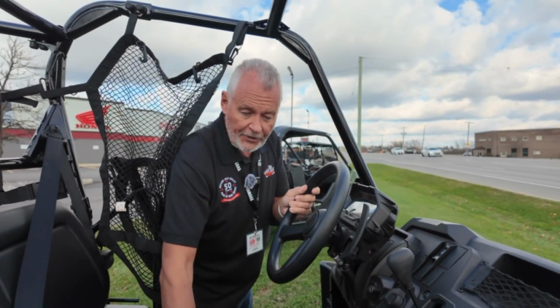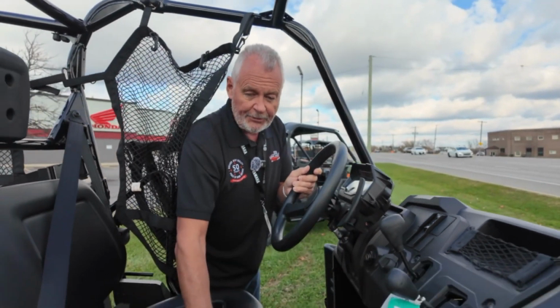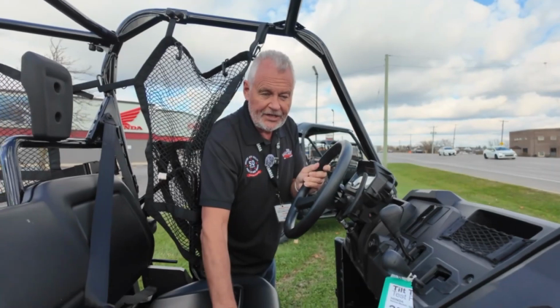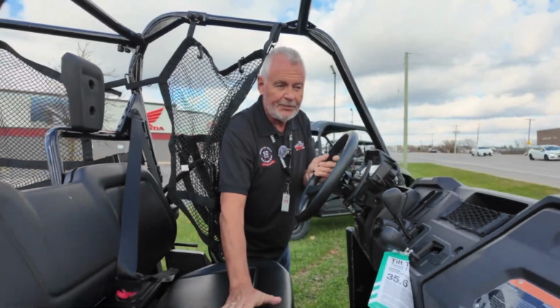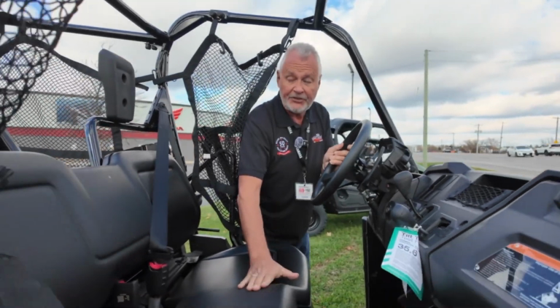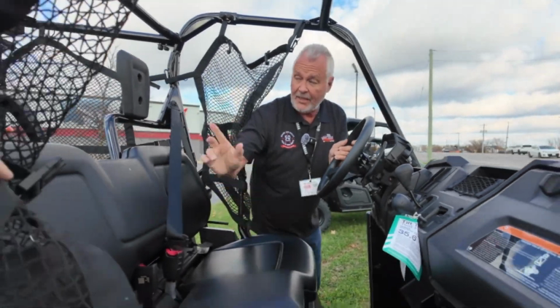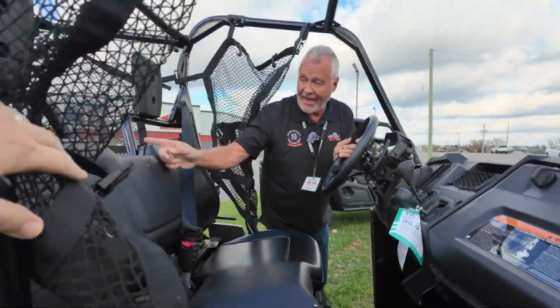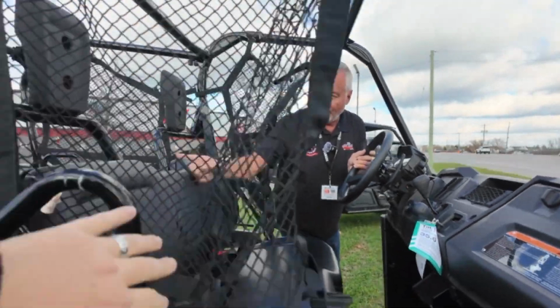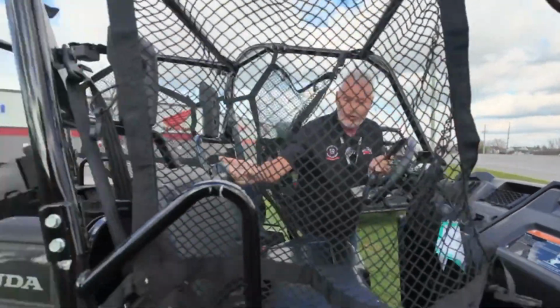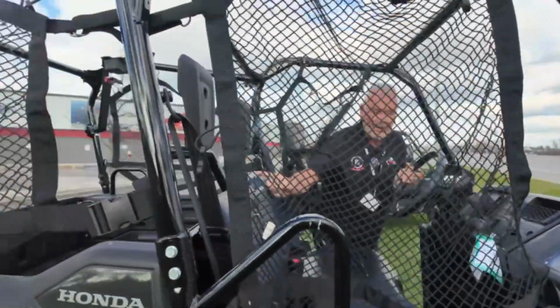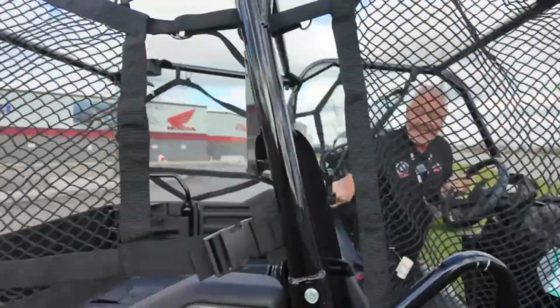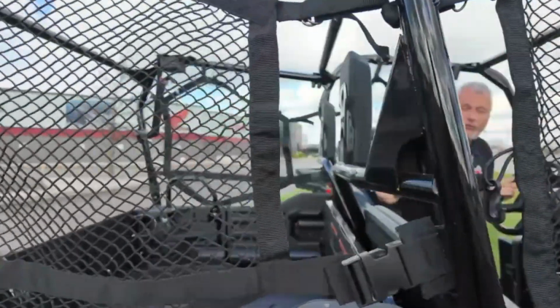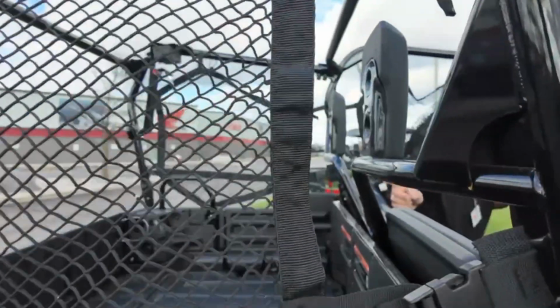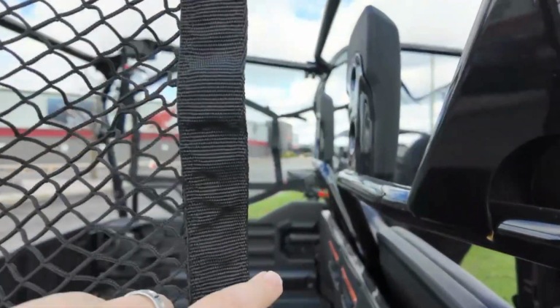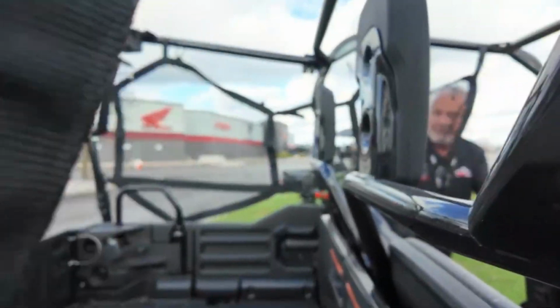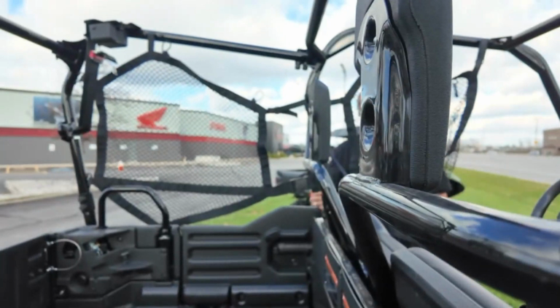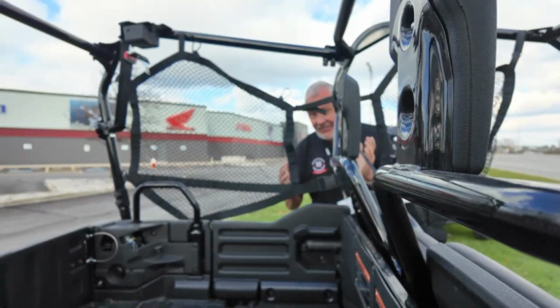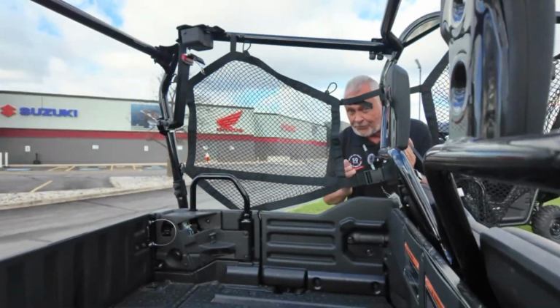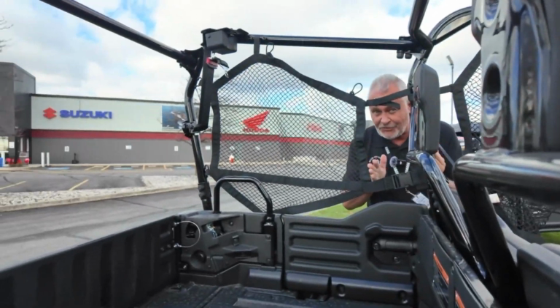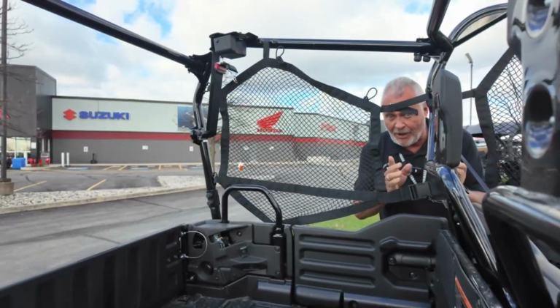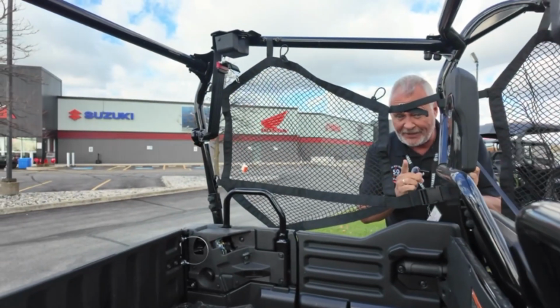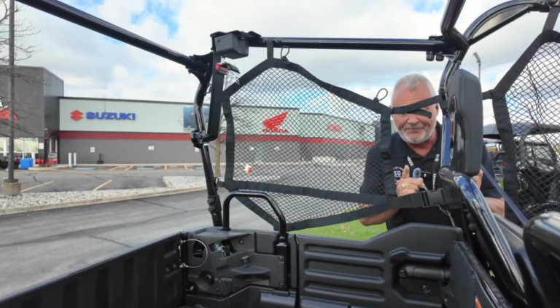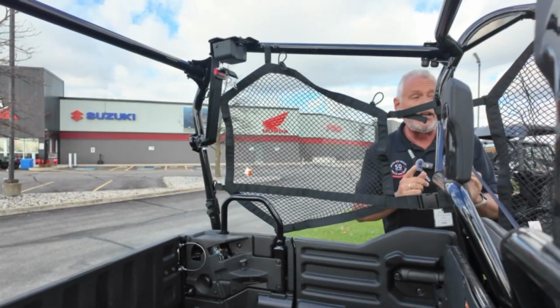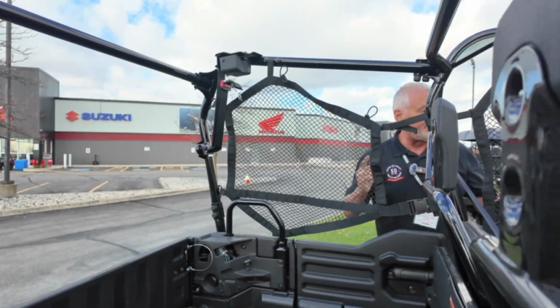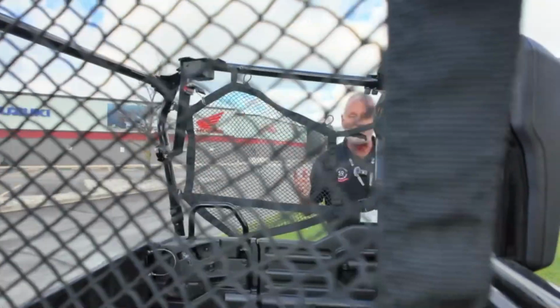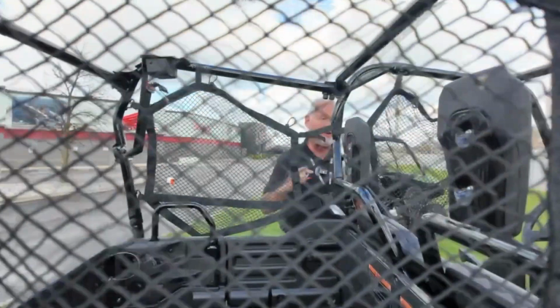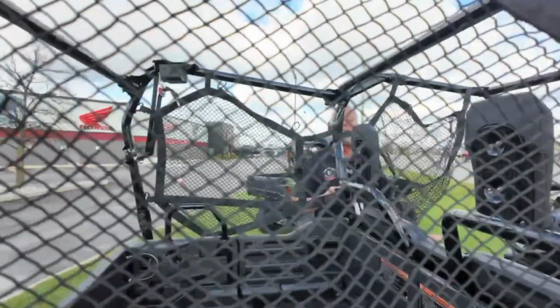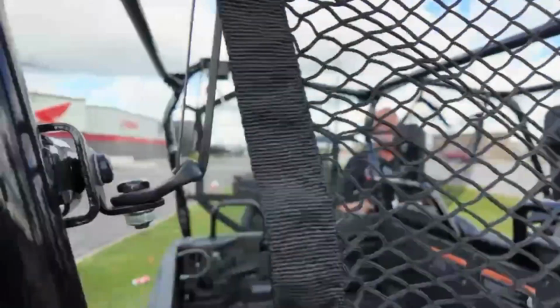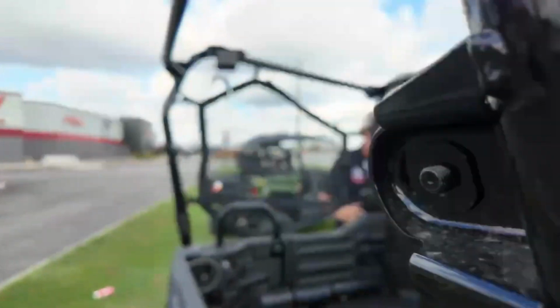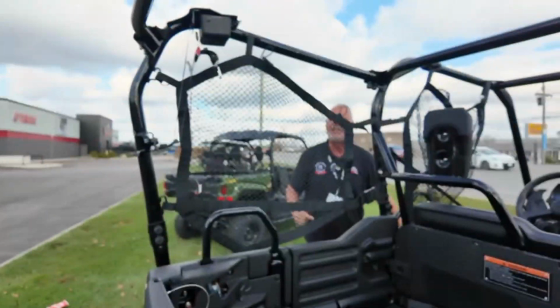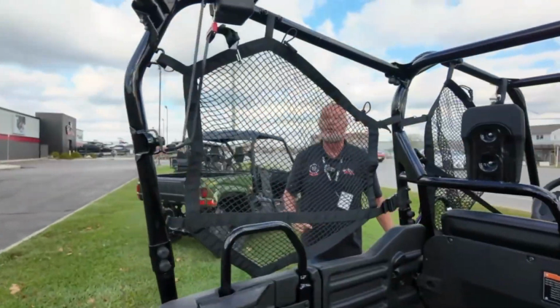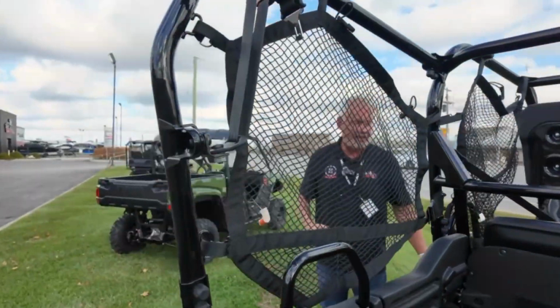Very comfortable front seat, nice big bench seat in the back, and a huge dump box with two fold-down seats that come up for when you need to take those passengers that show up unexpectedly. It's a beautiful machine — we invite you to come on down and see us at Hully Gully, the ultimate toy store in London.